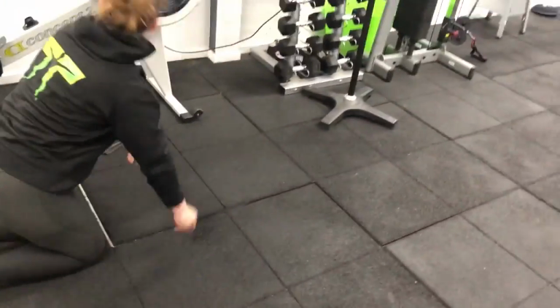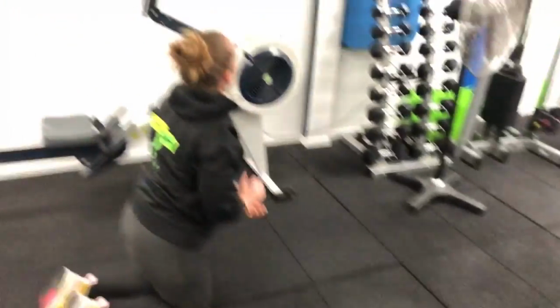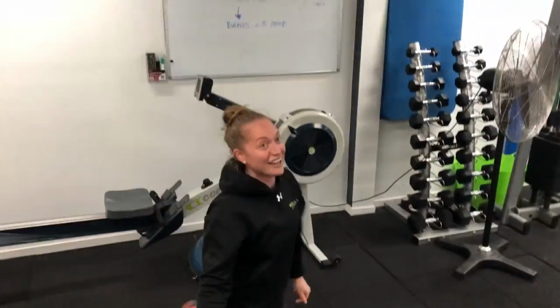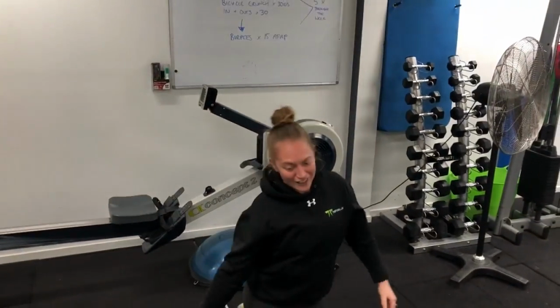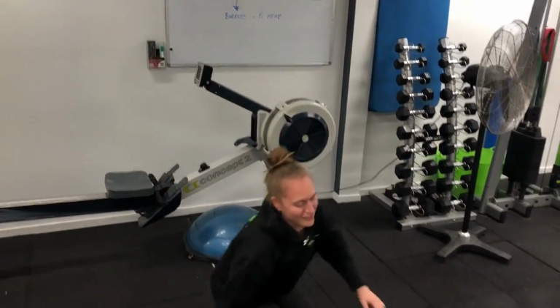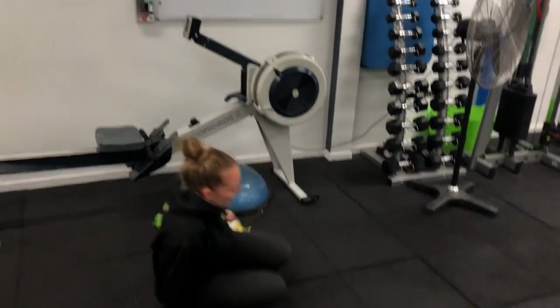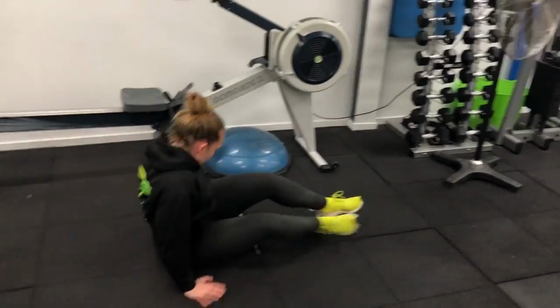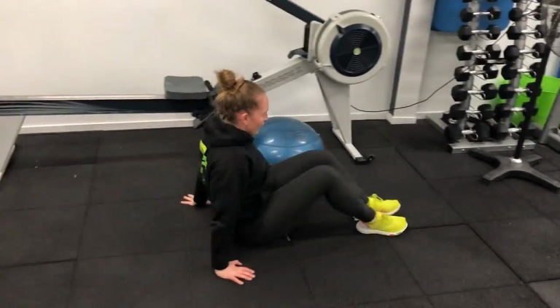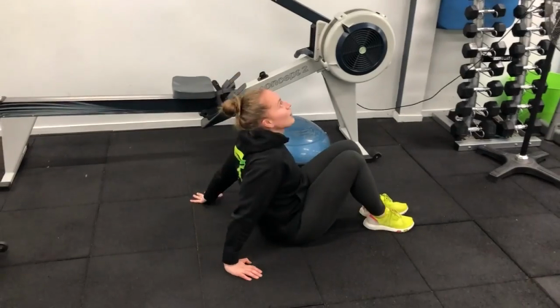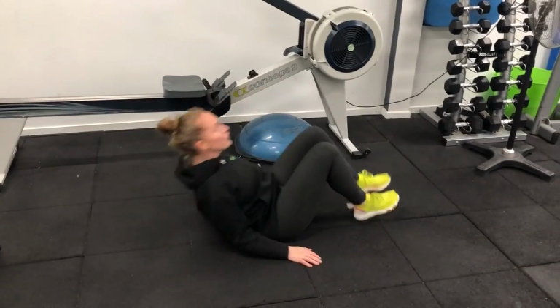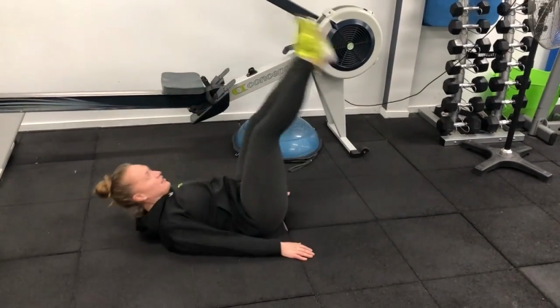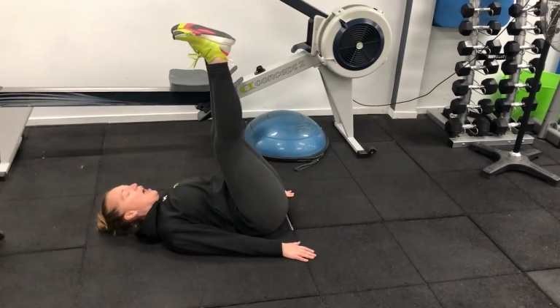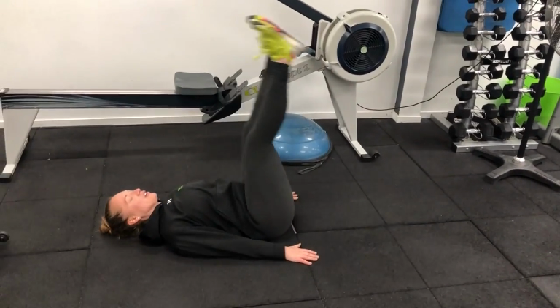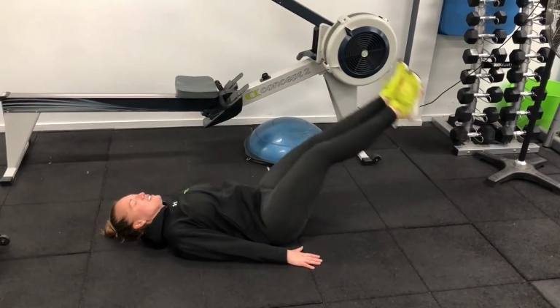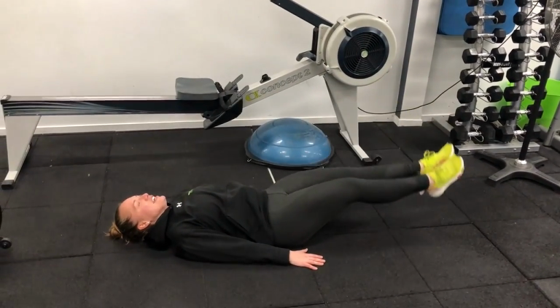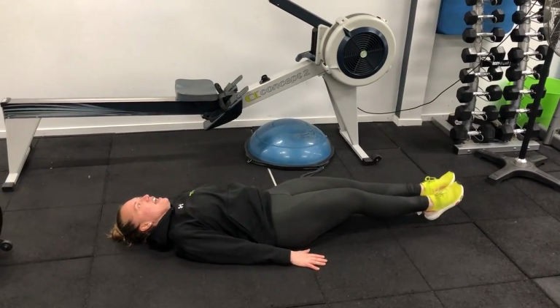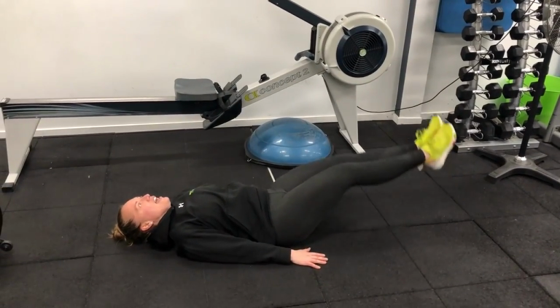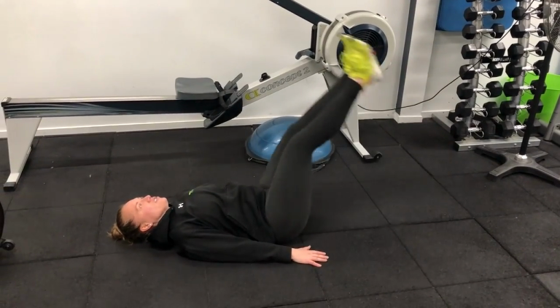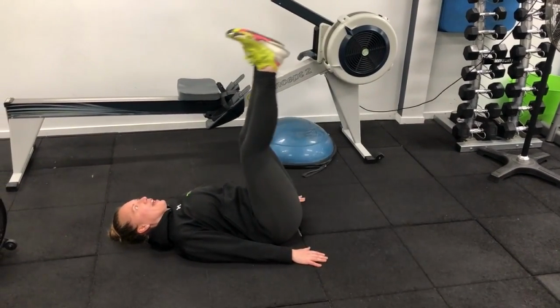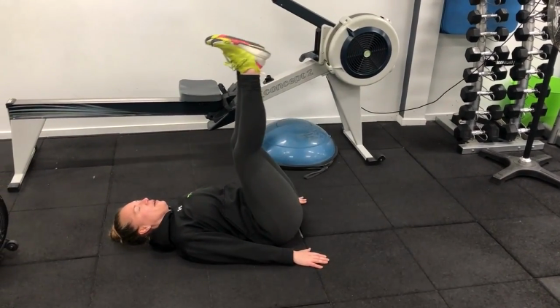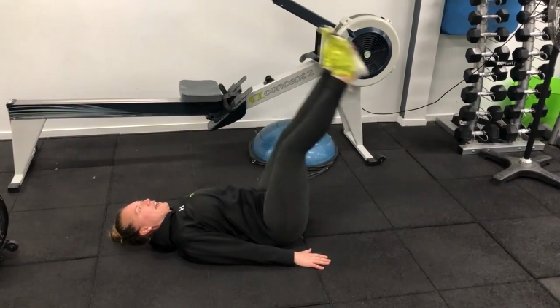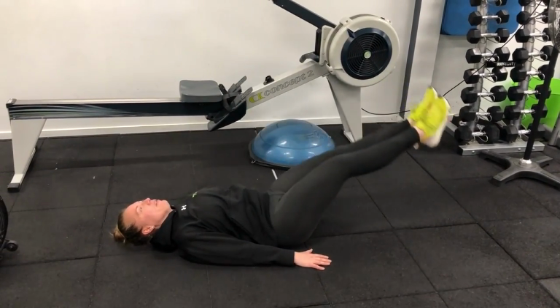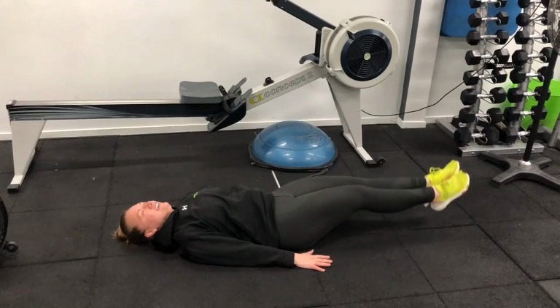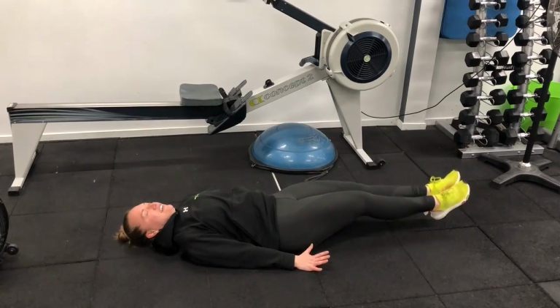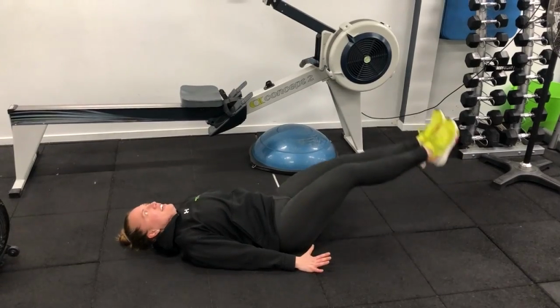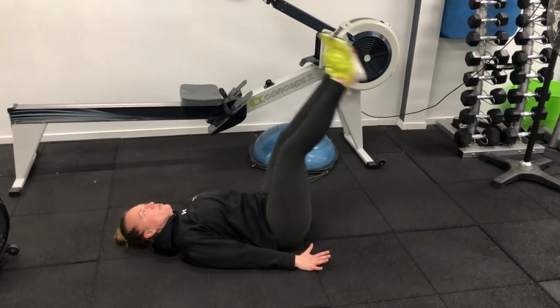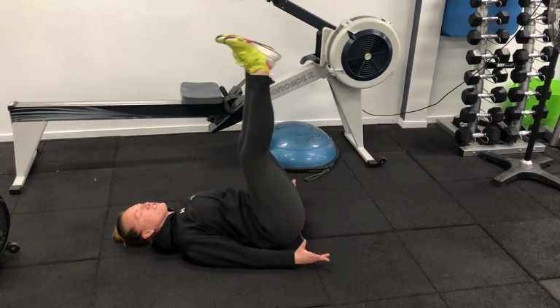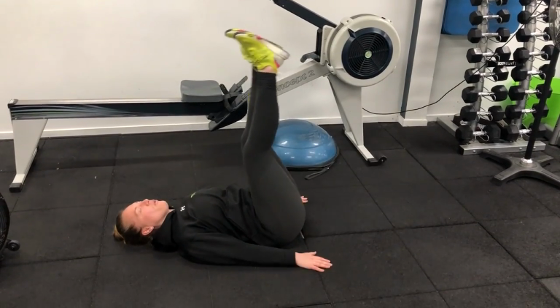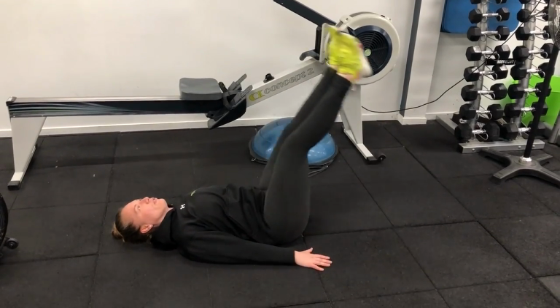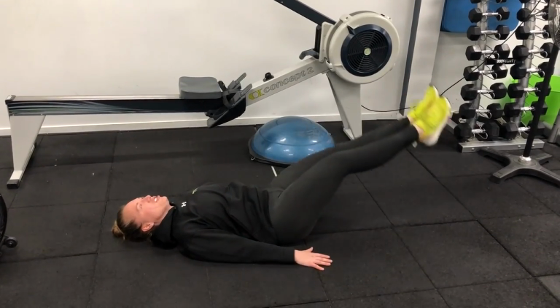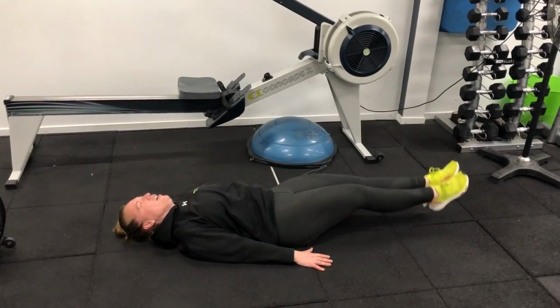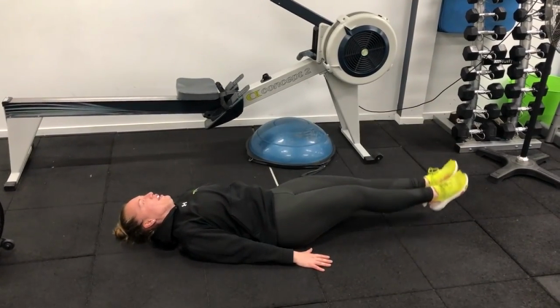The next one we've got are leg lifts. Lying on the ground, bring your legs straight down and straight back up. Leg lifts. Beautiful. Do one more for good measure, why not?